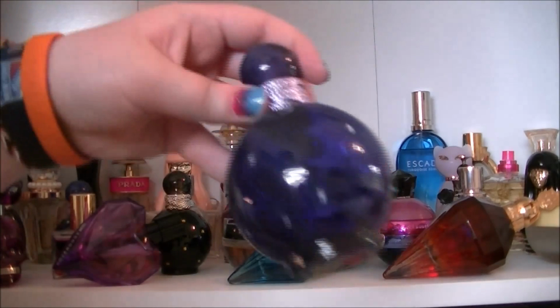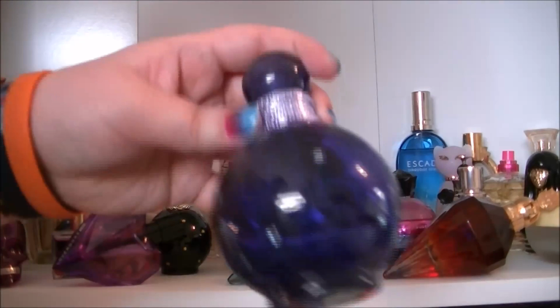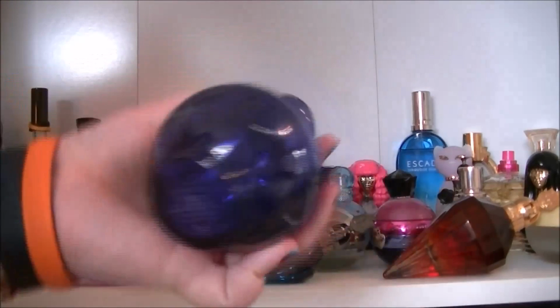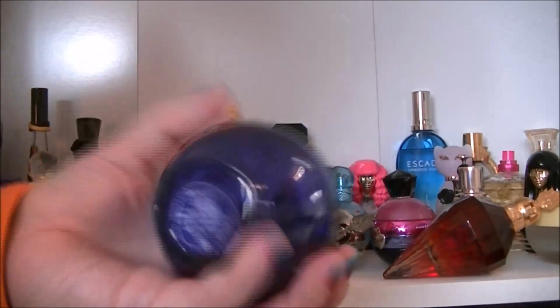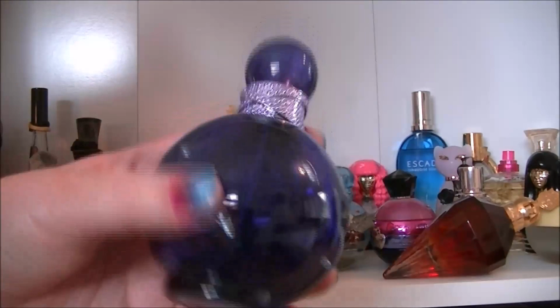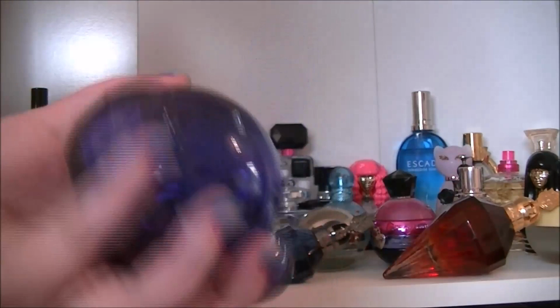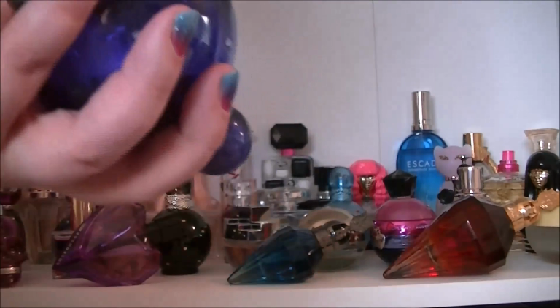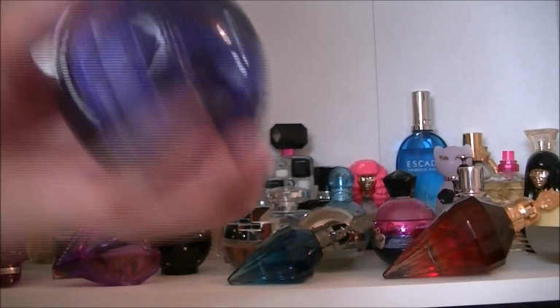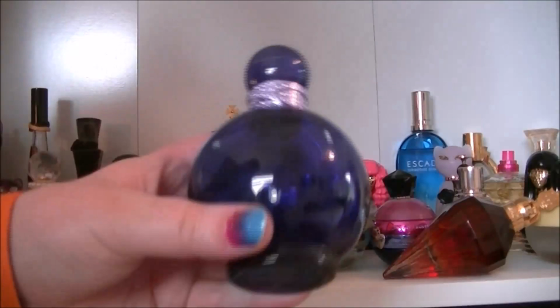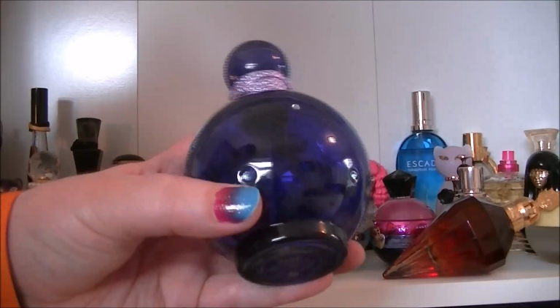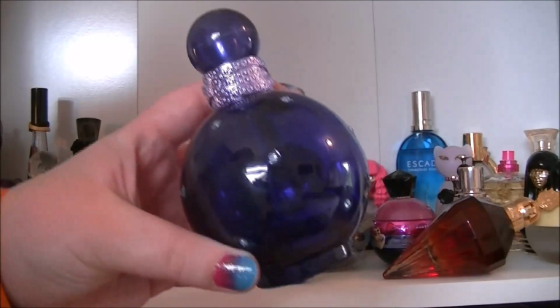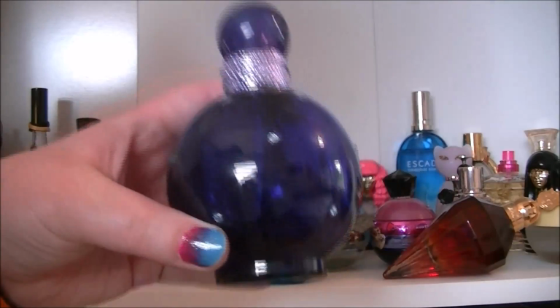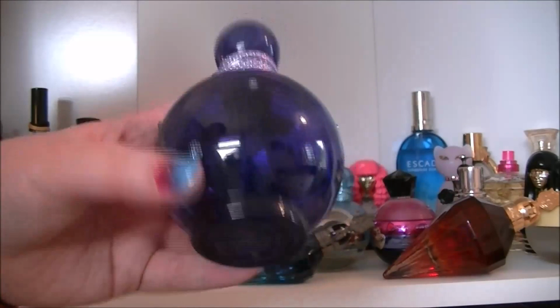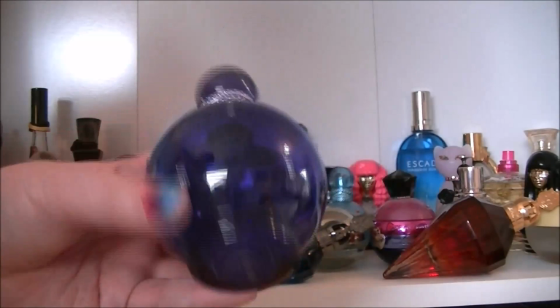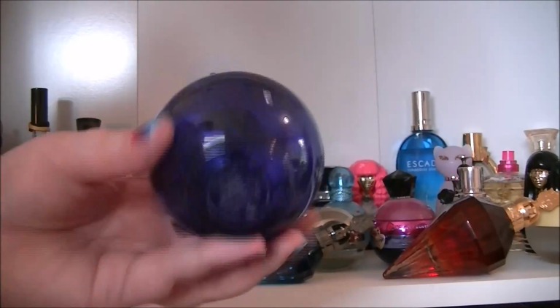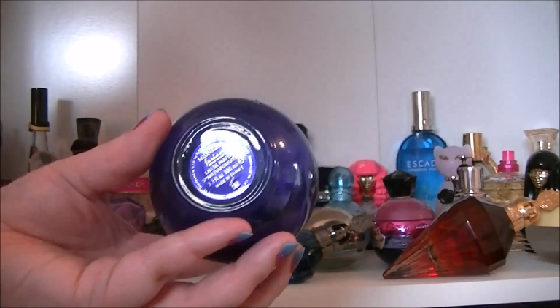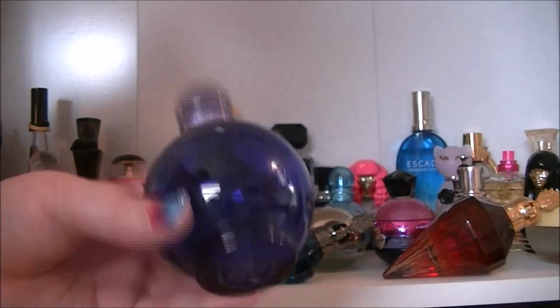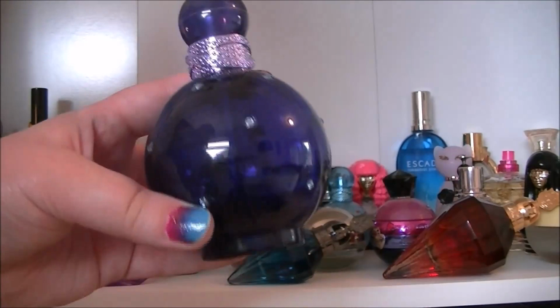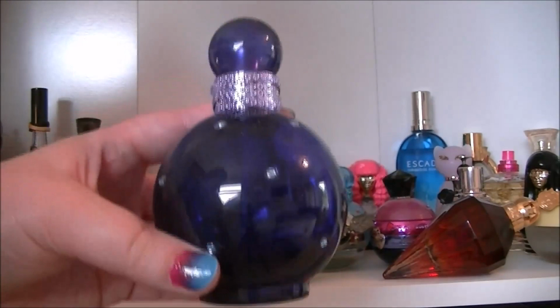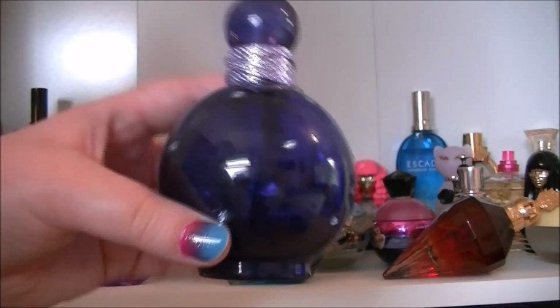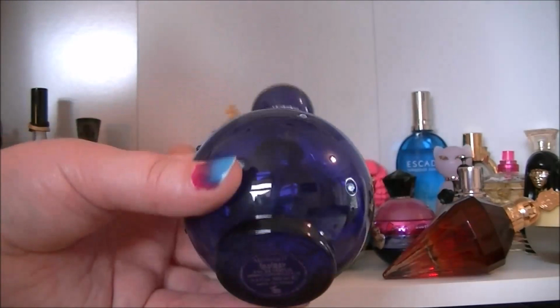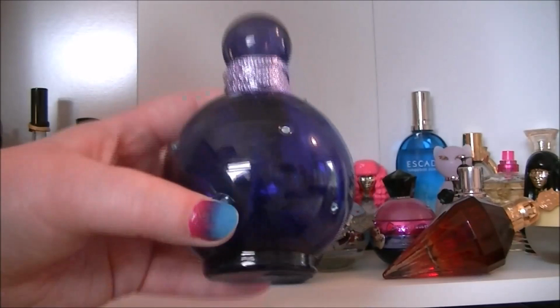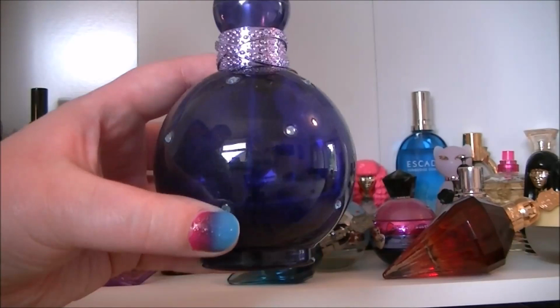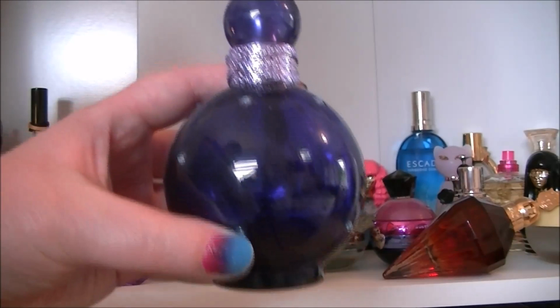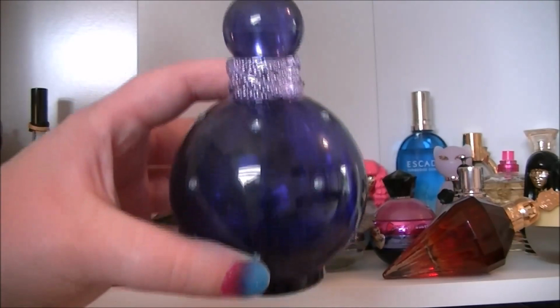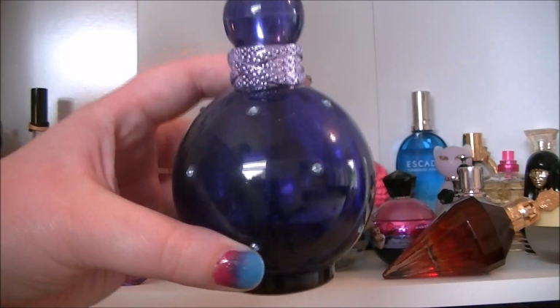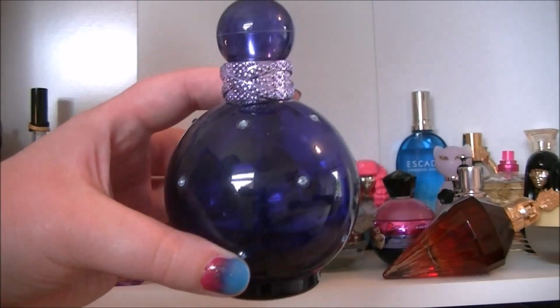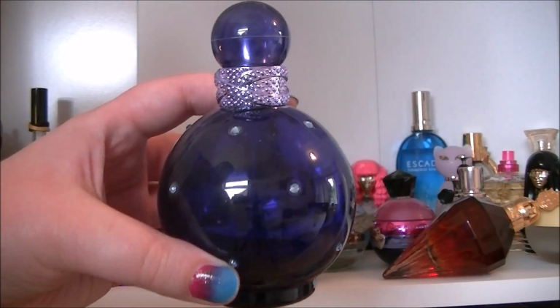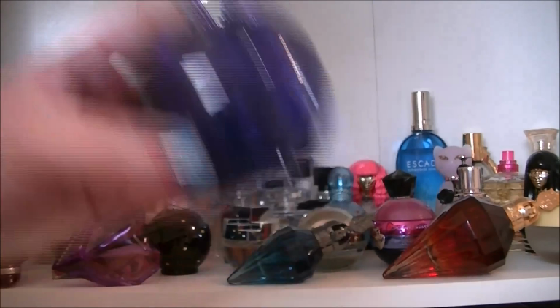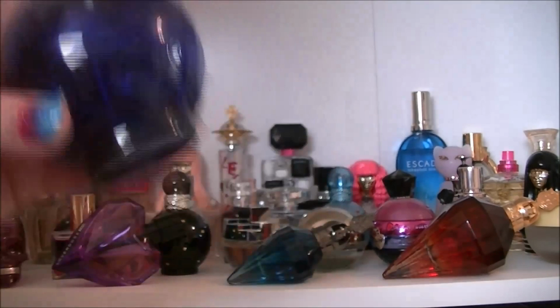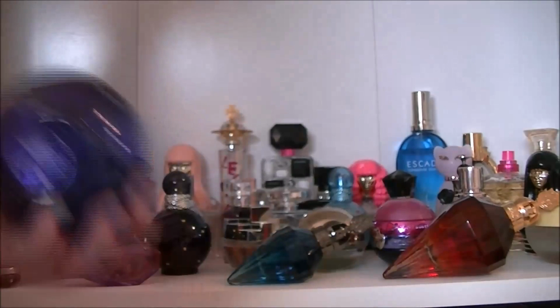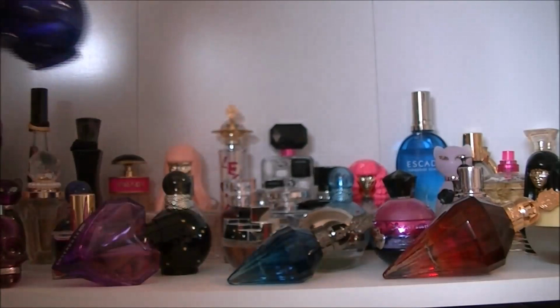One of my ultimate favourites — this one's Midnight Fantasy by Britney Spears. If you wear it you just get so many comments. Yeah it's just one of my favourites, definitely.